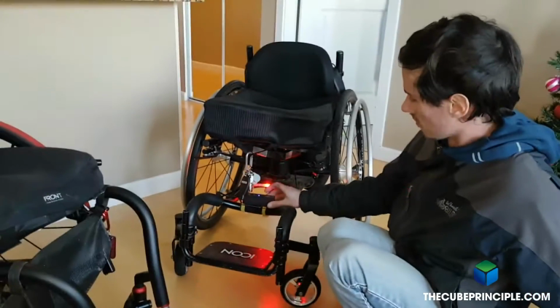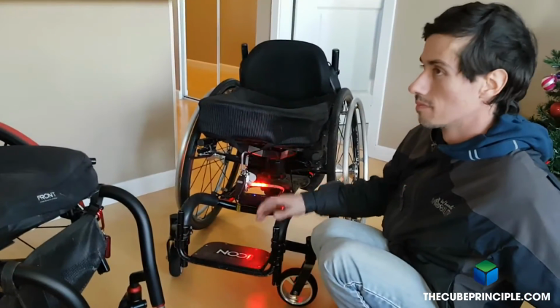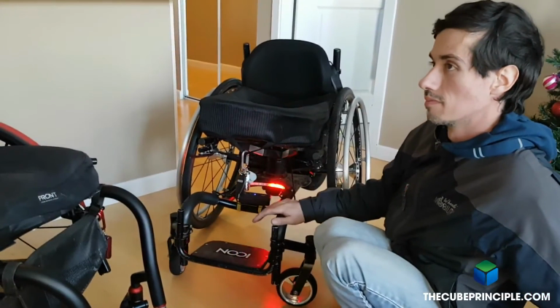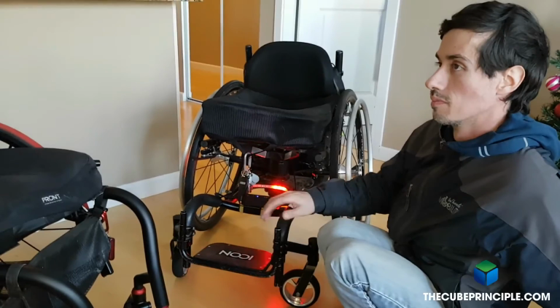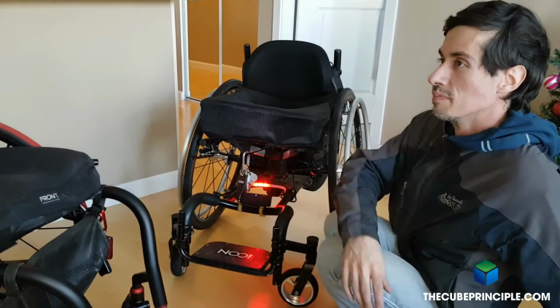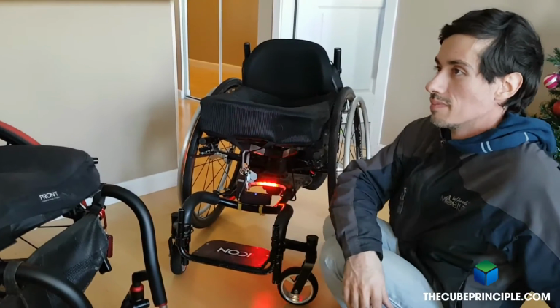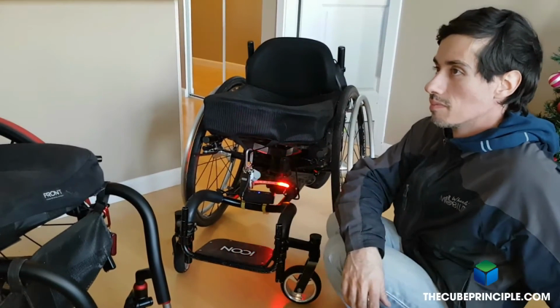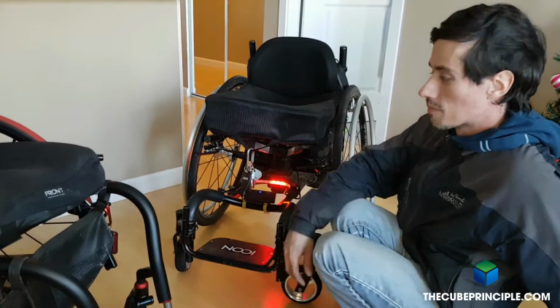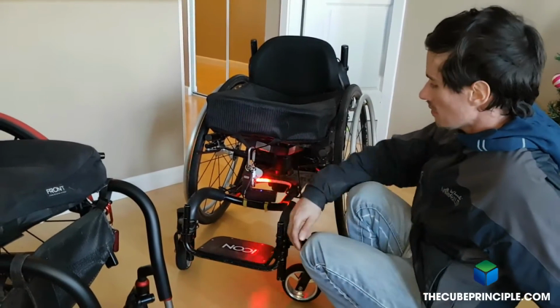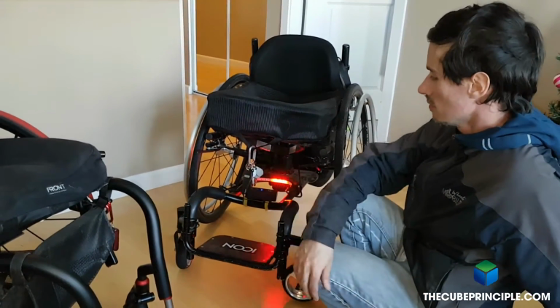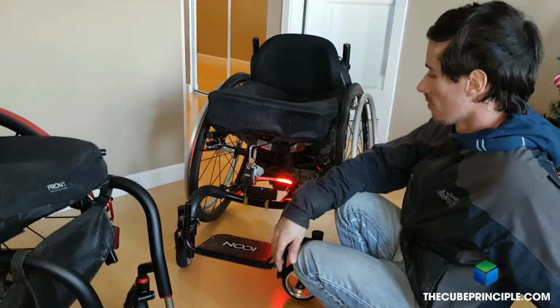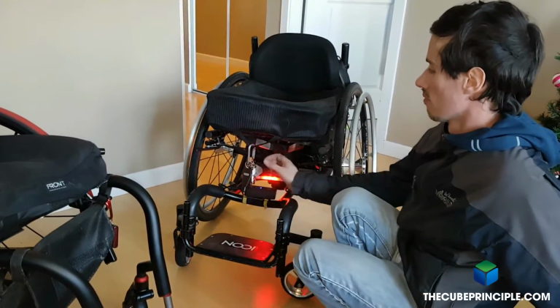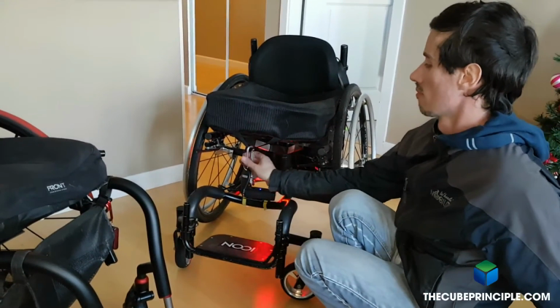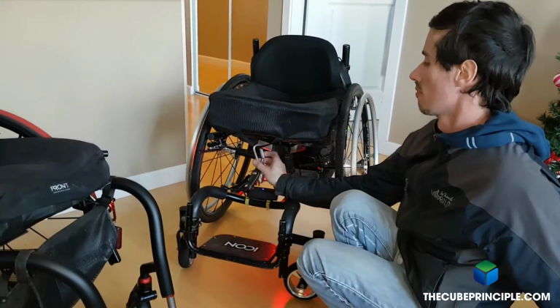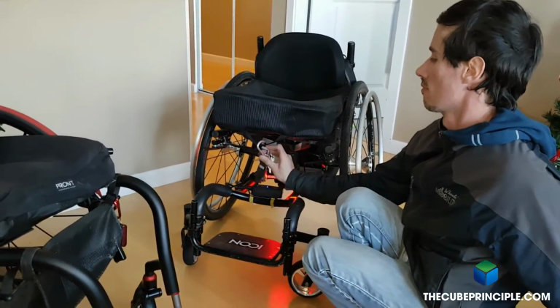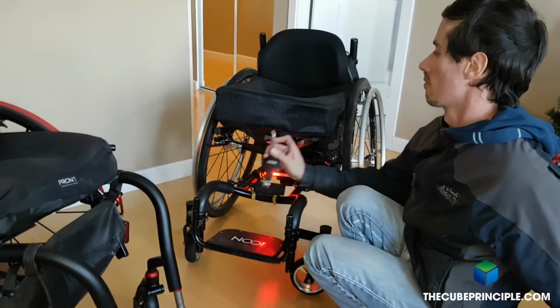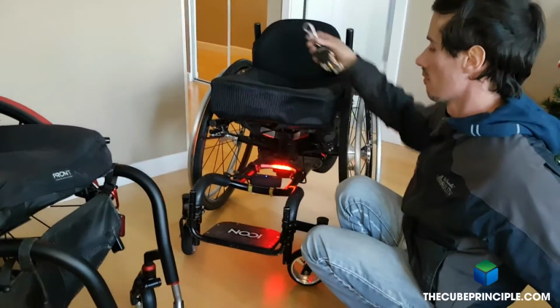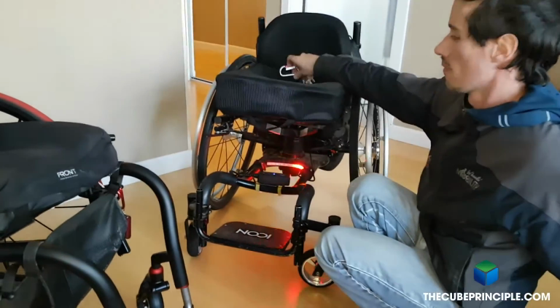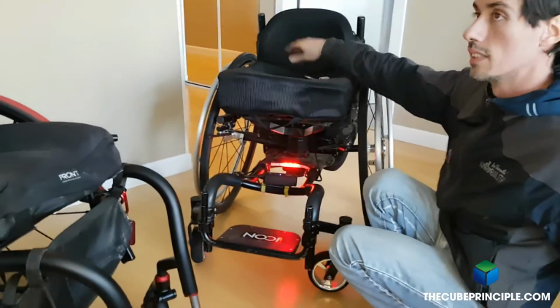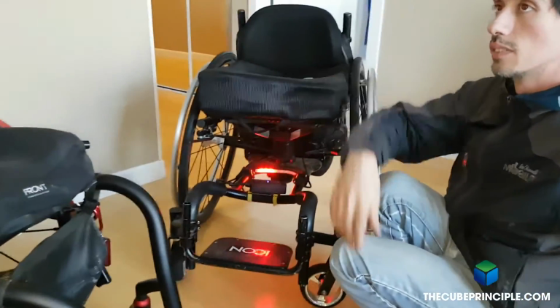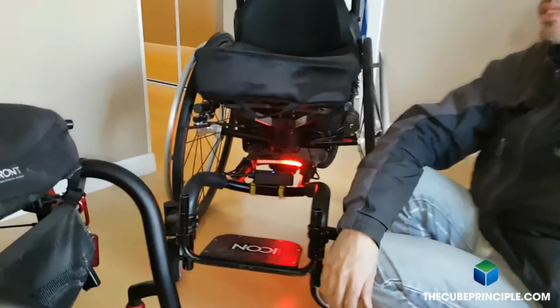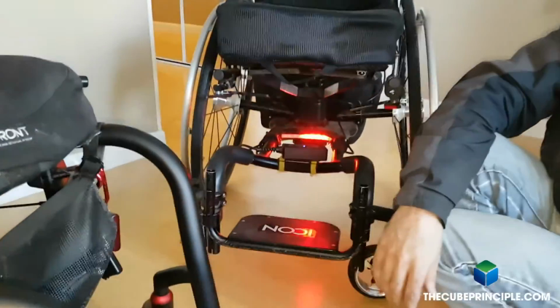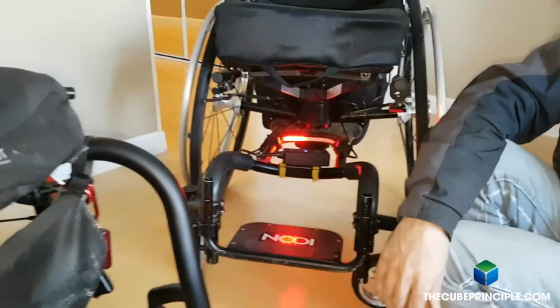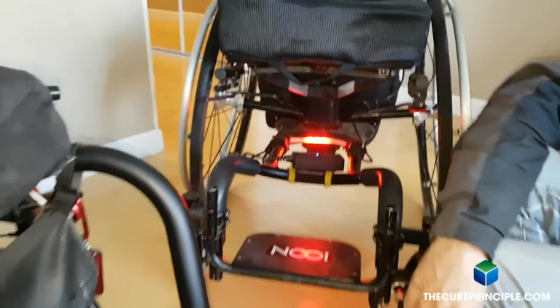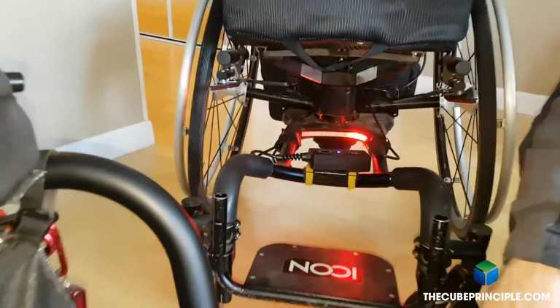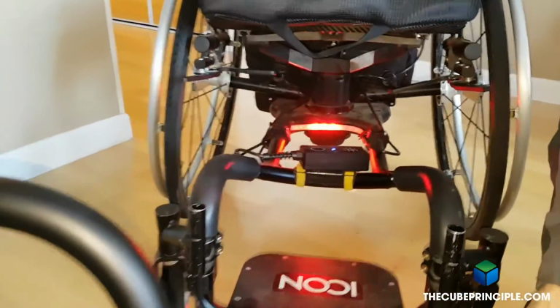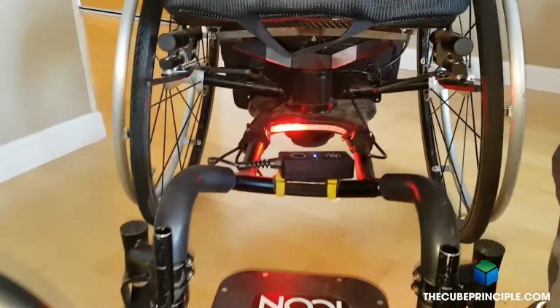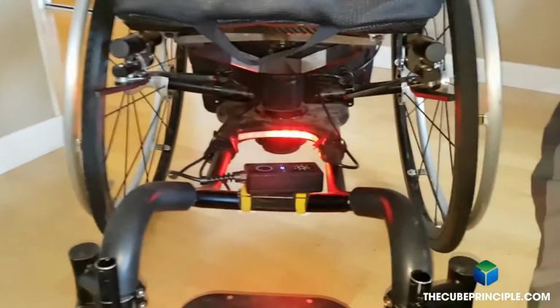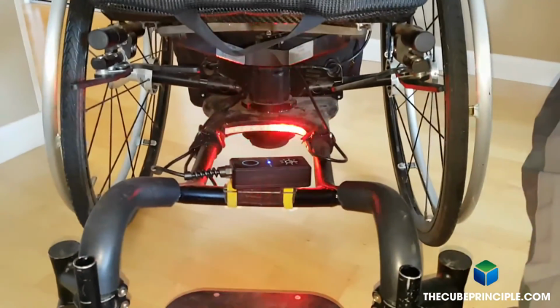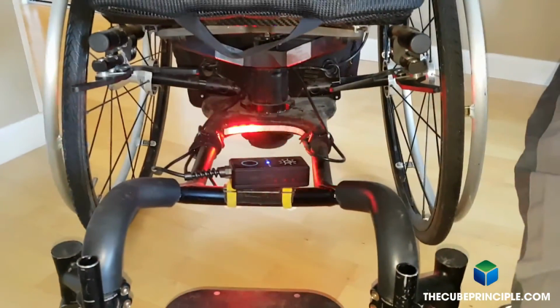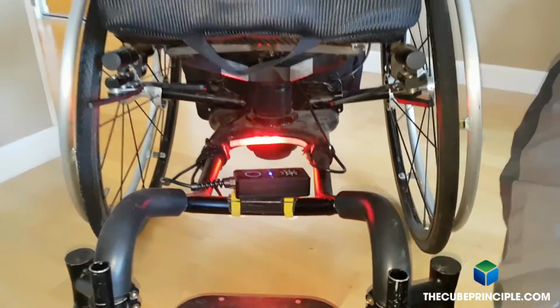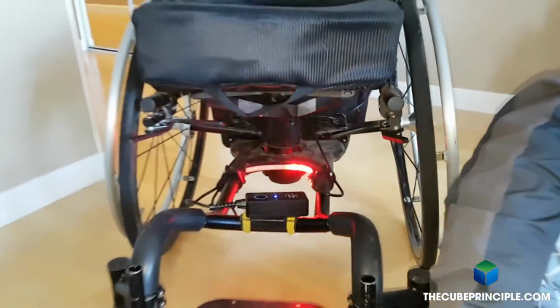So Matt, we're looking at your chair here. This is already an installed model — it's already done. I'm assuming this is just the one-strip model, and with my chair you're installing the two-strip model. What are the differences between the models and what are the different models?